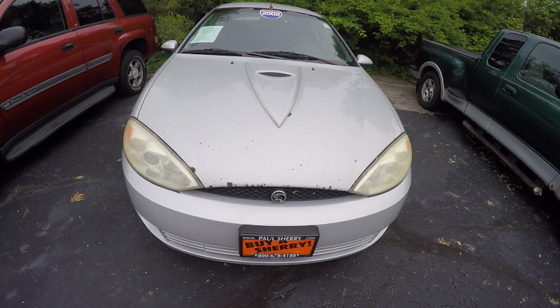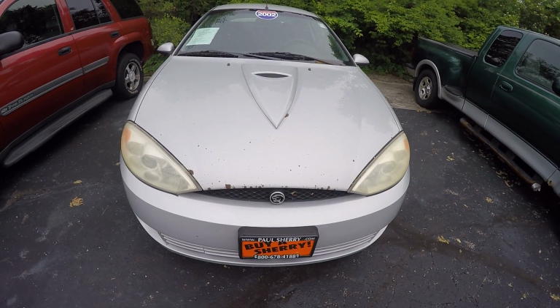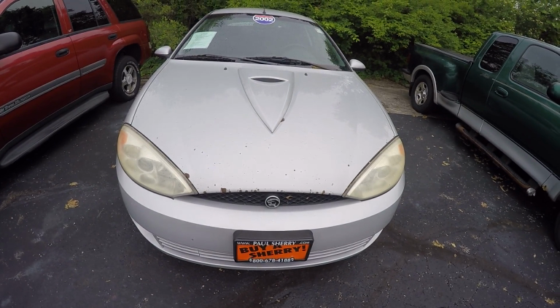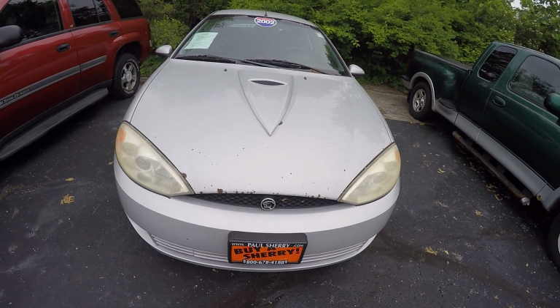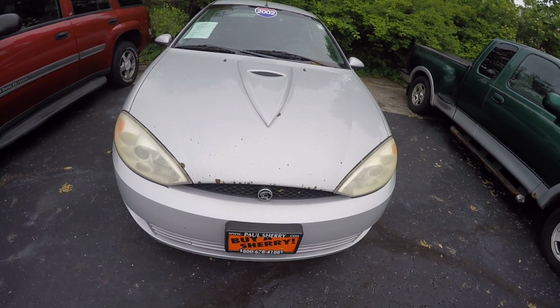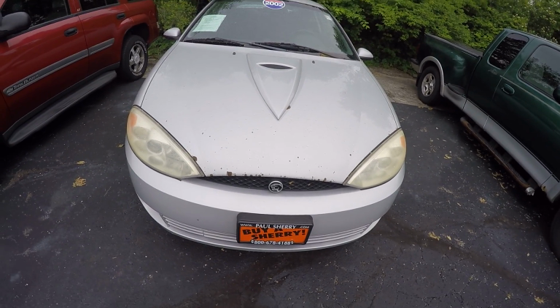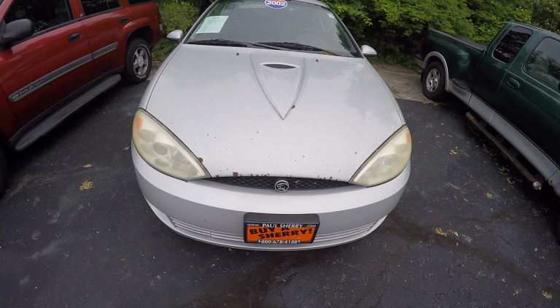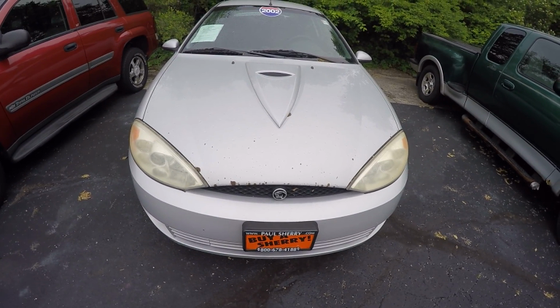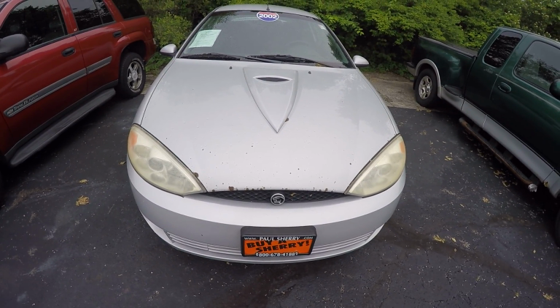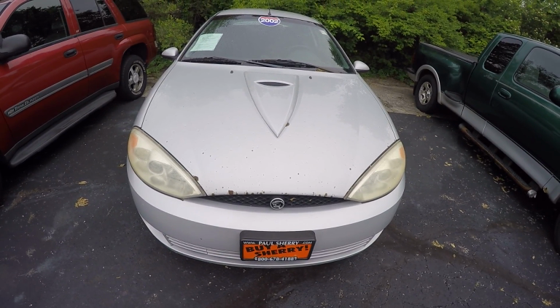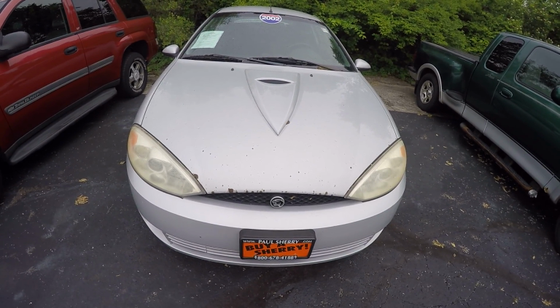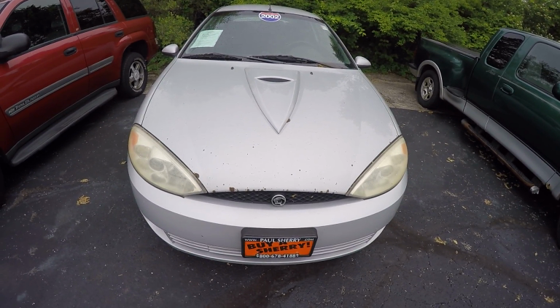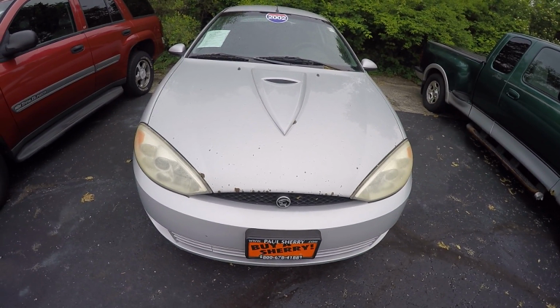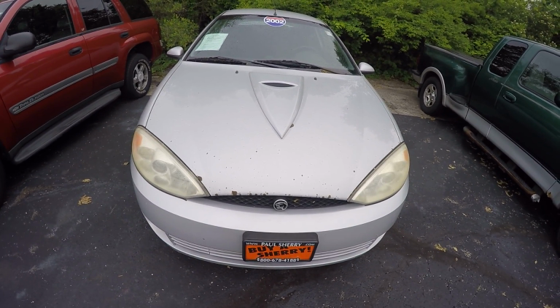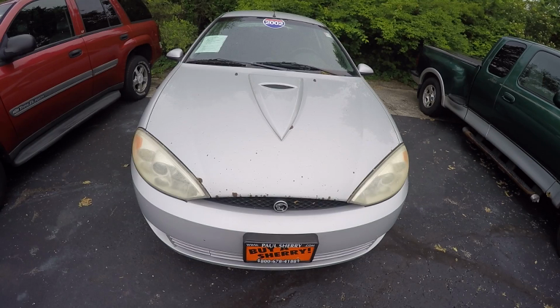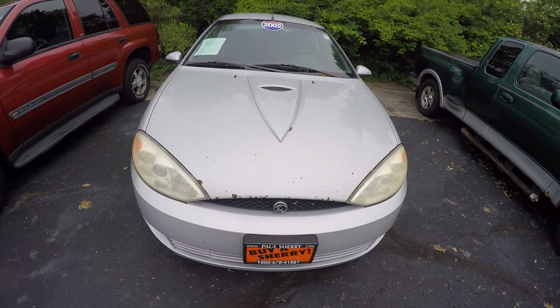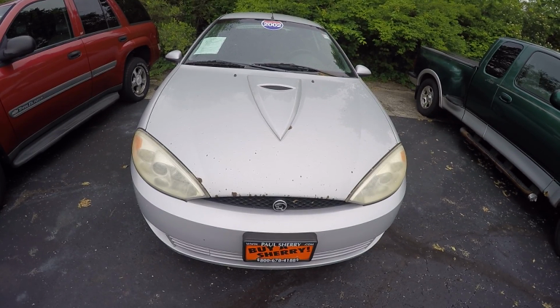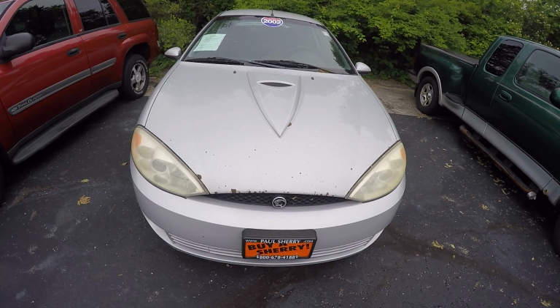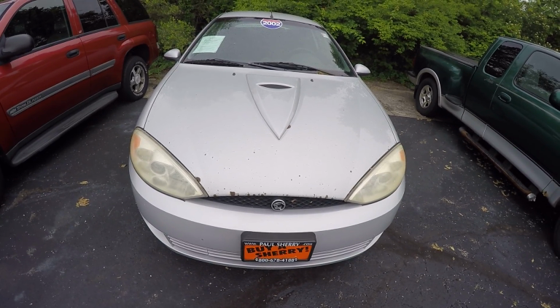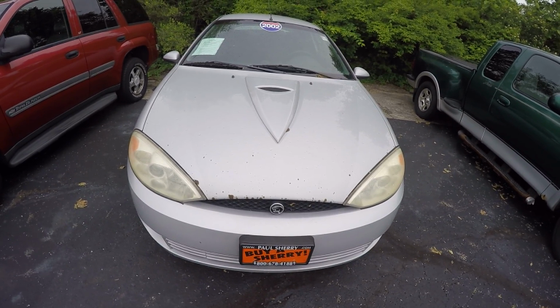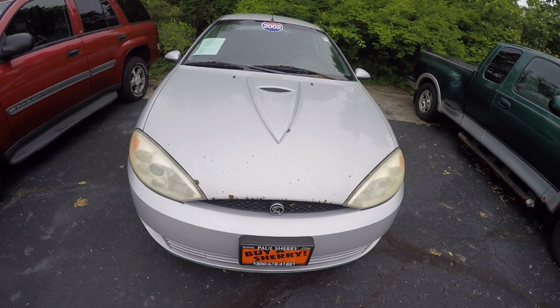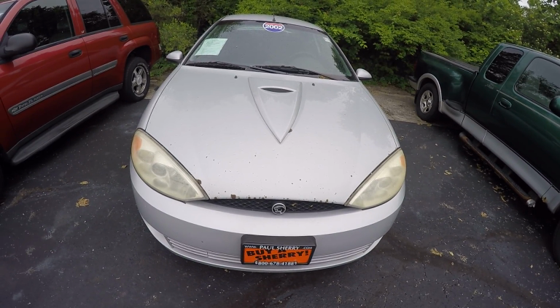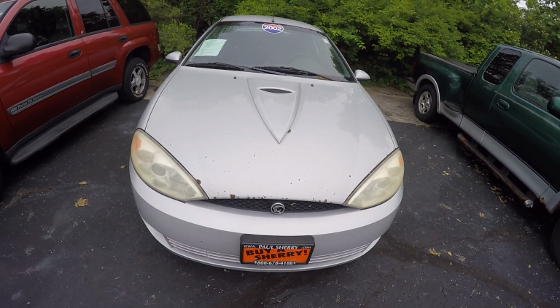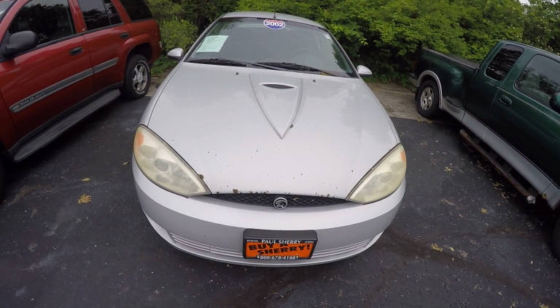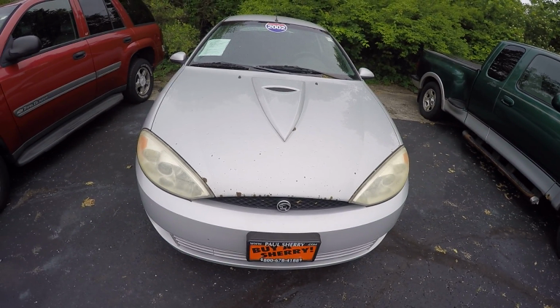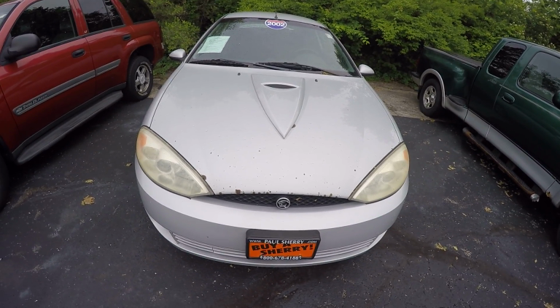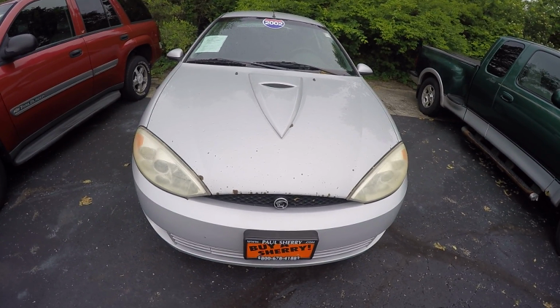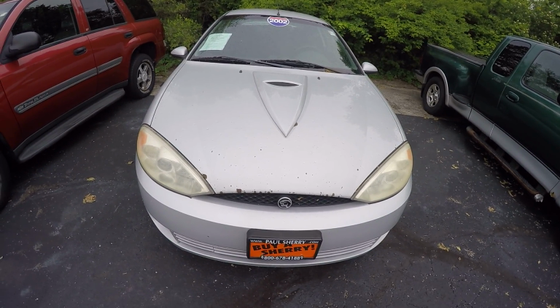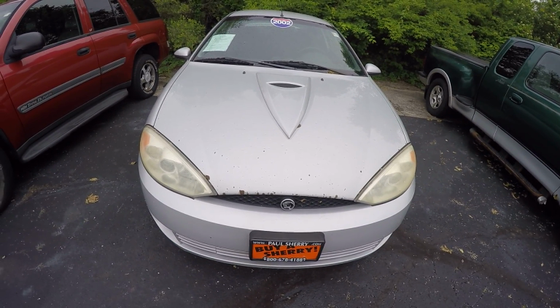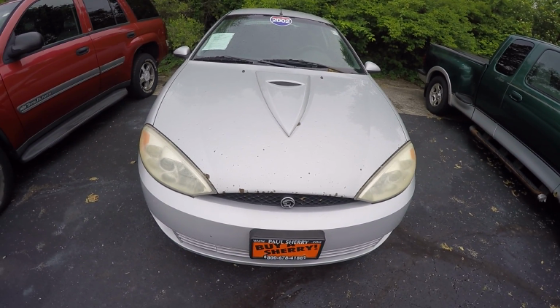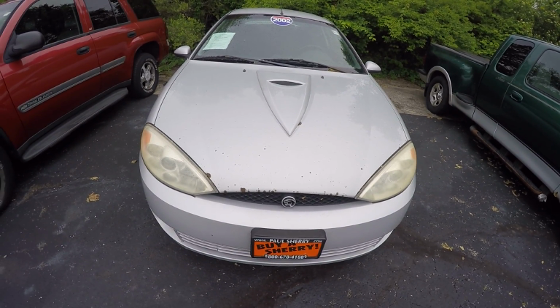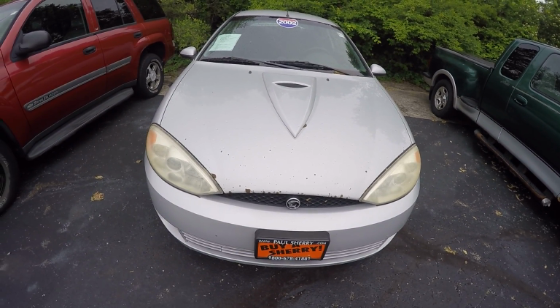Hello everyone, Nate Coppock here with Sherry Chrysler in Piqua, Ohio. Today we're looking at a 2002 Mercury Cougar, stock number CP15477B.